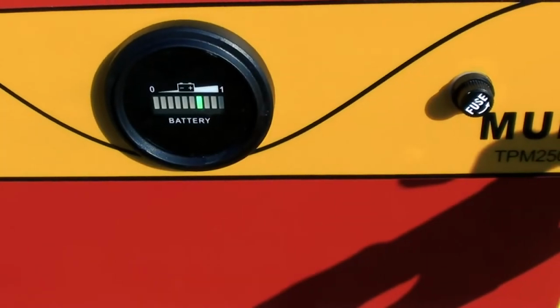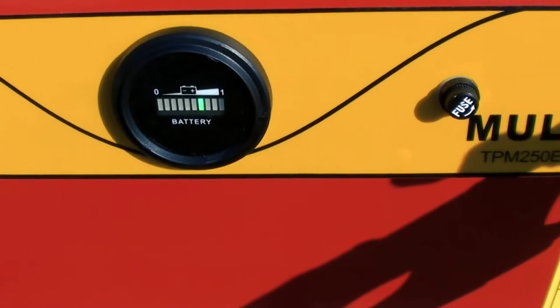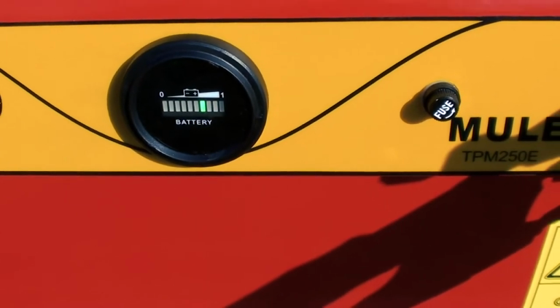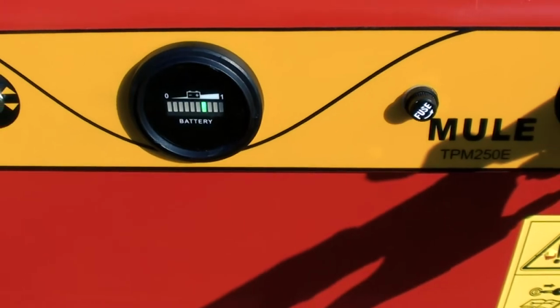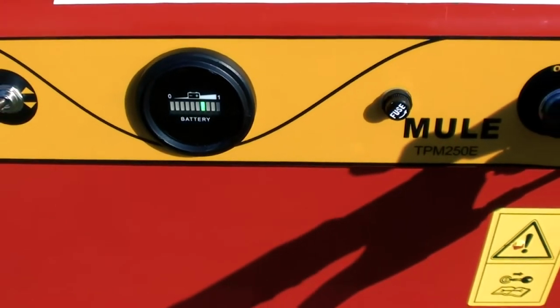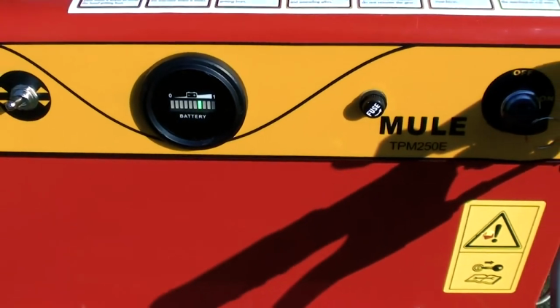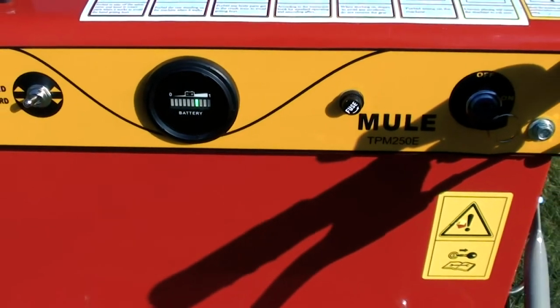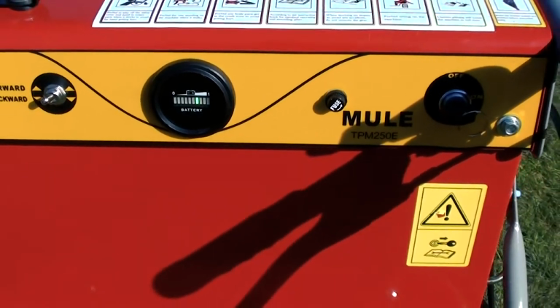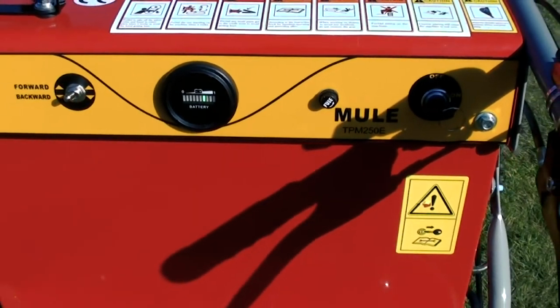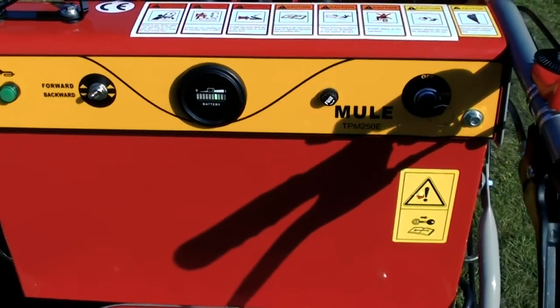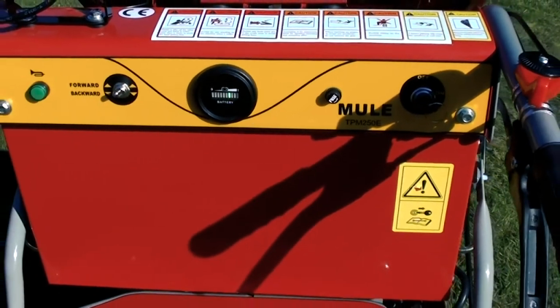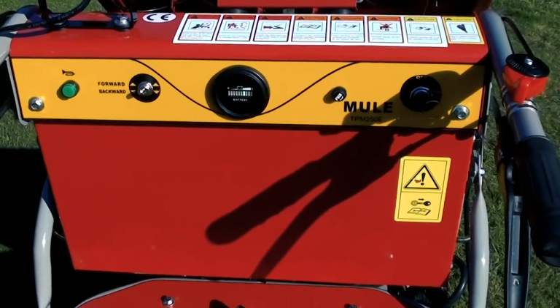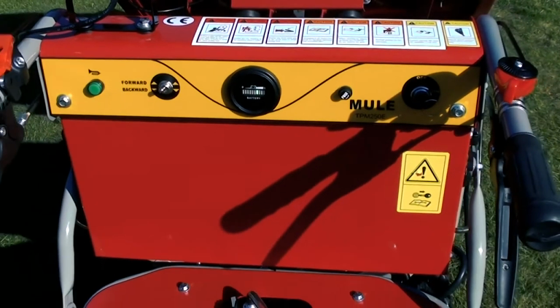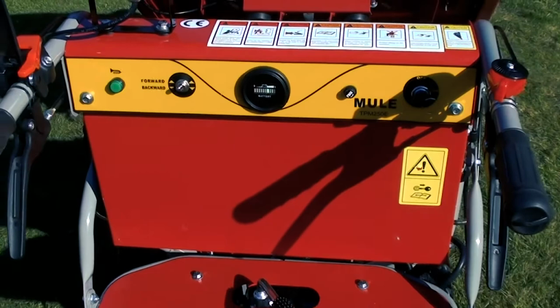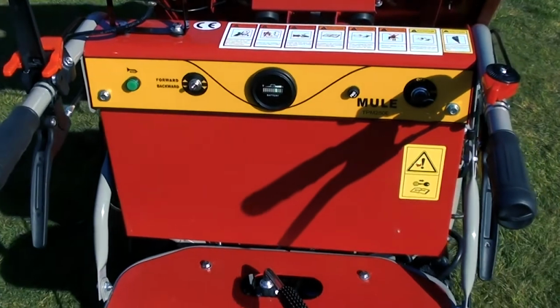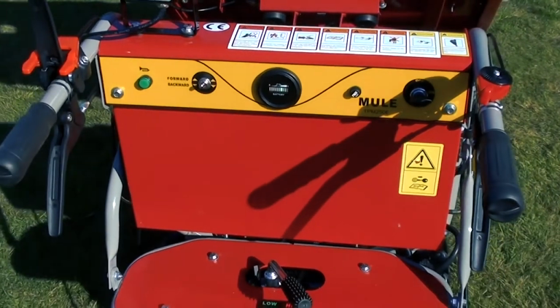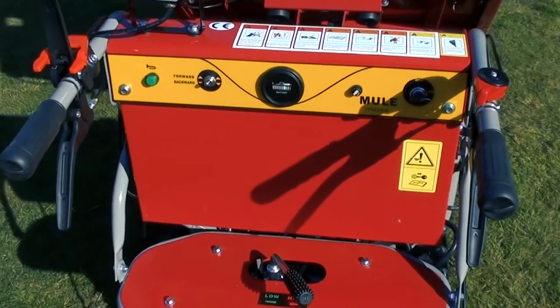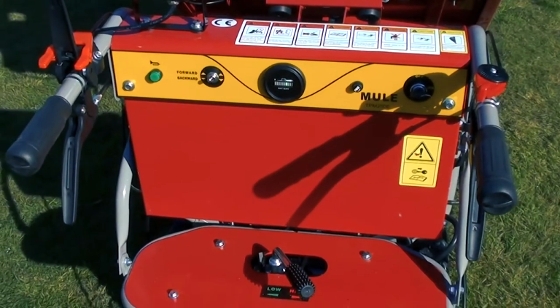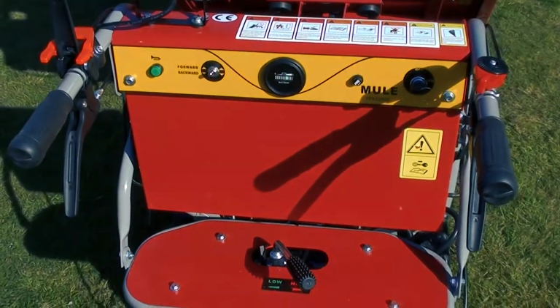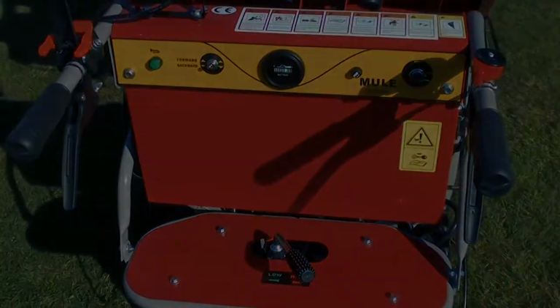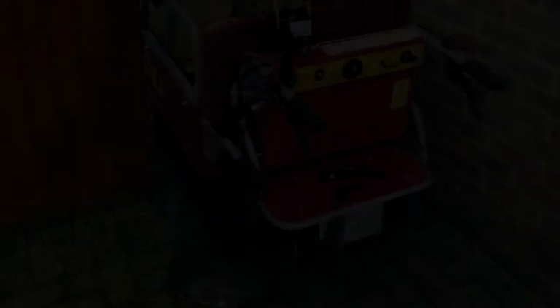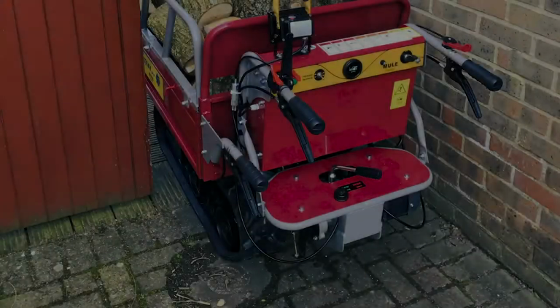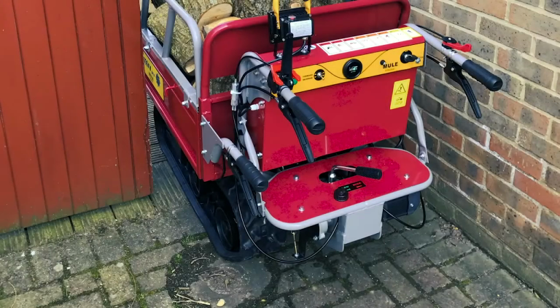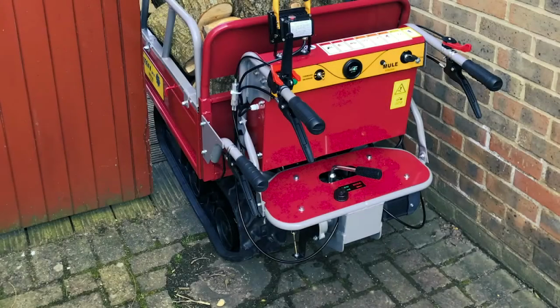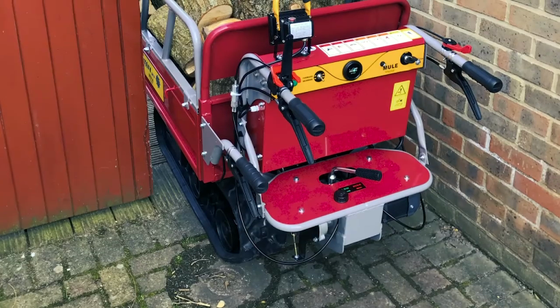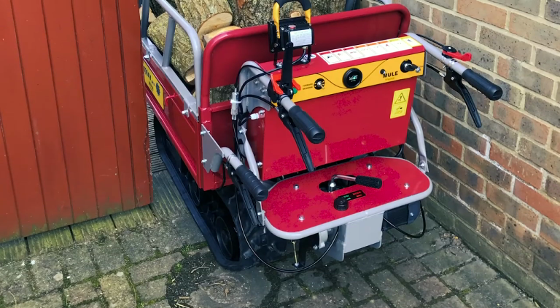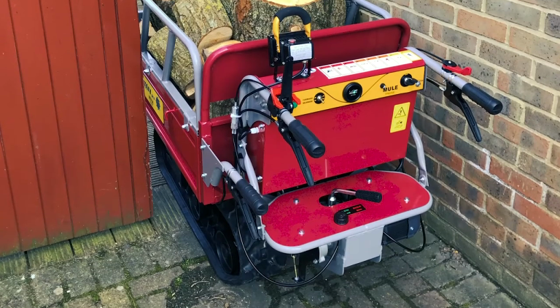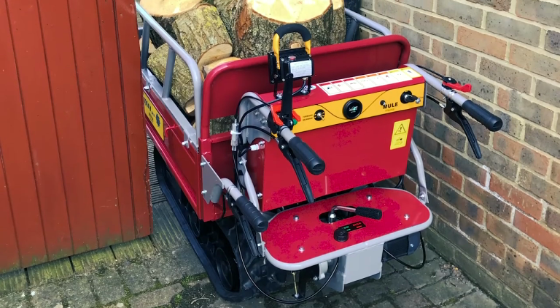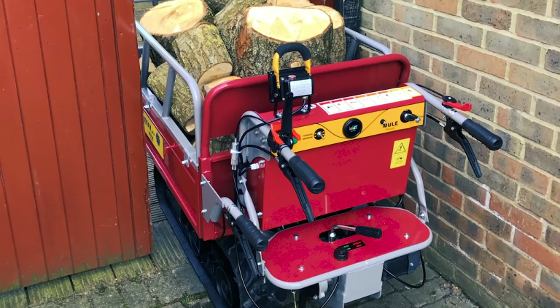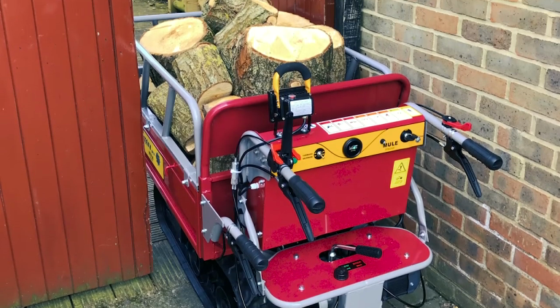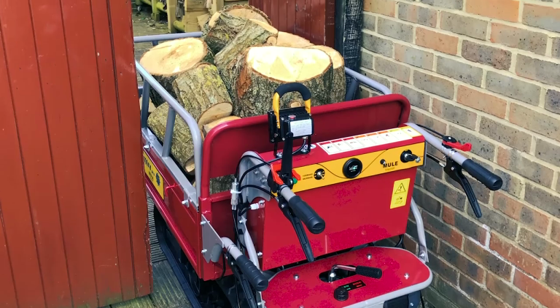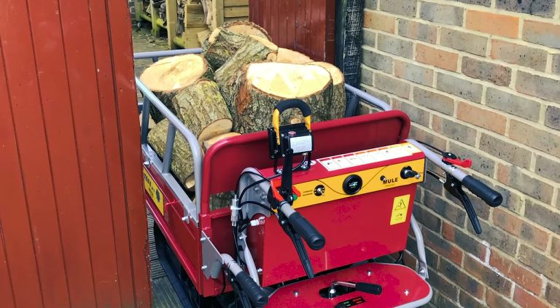Operated by fingertip precision controls, the Titan Tracked Dumper is incredibly easy to use and move around the garden. At just 75 centimetres wide, it'll fit just about anywhere.